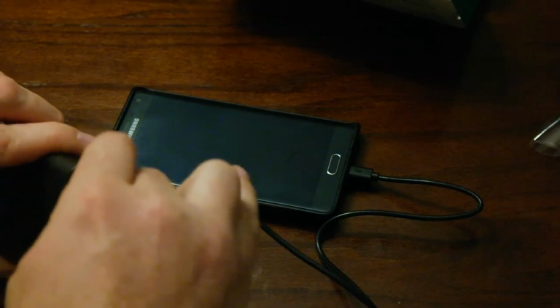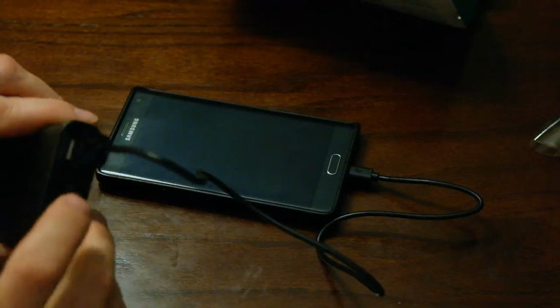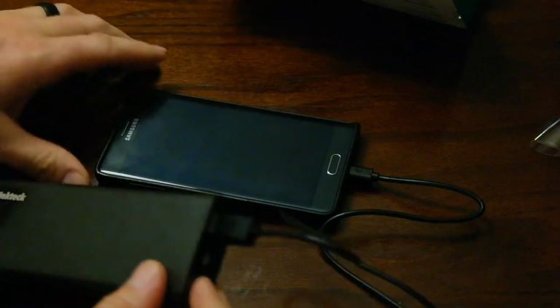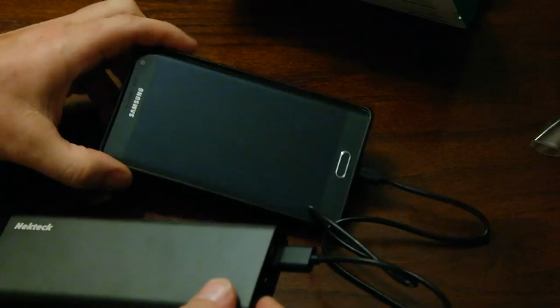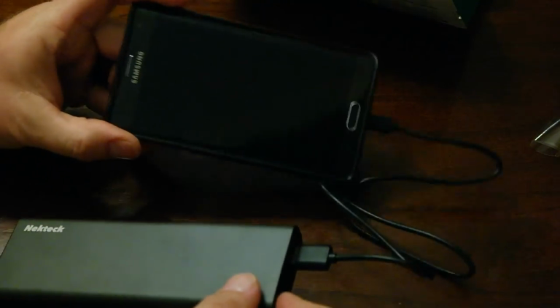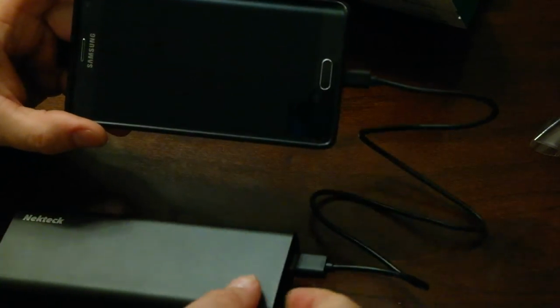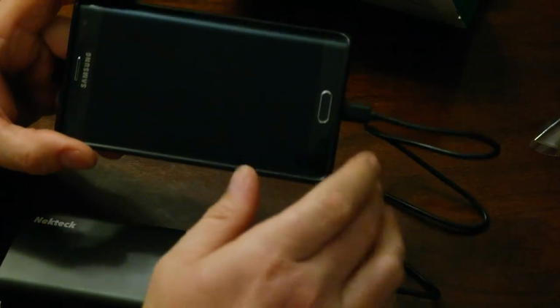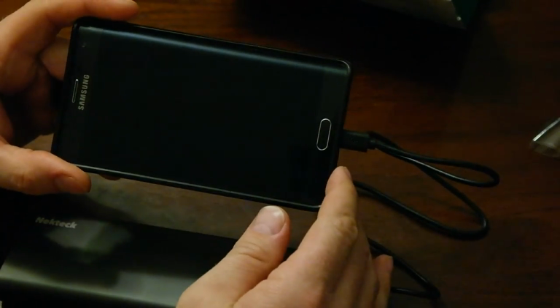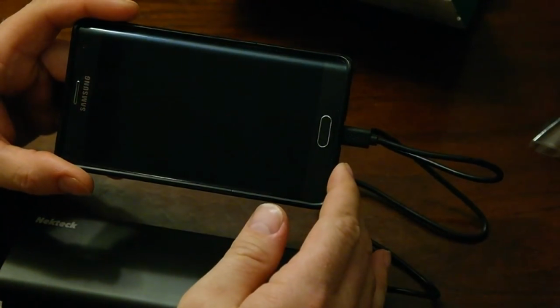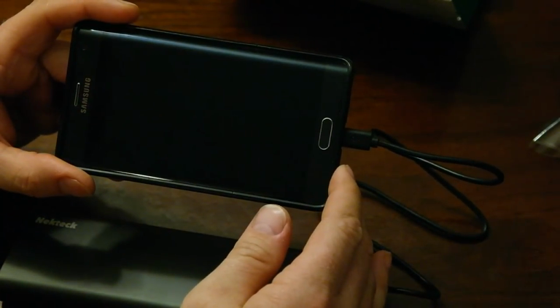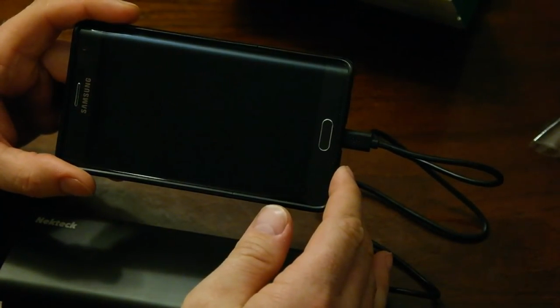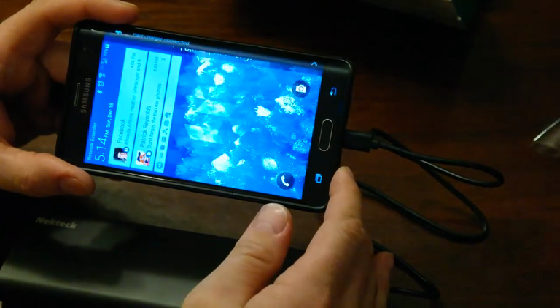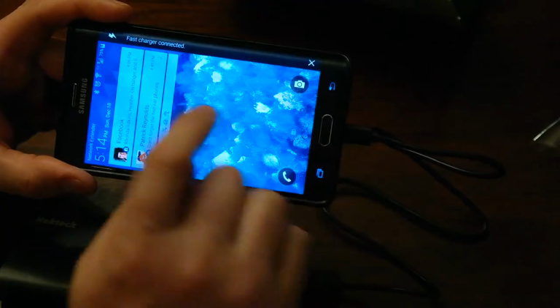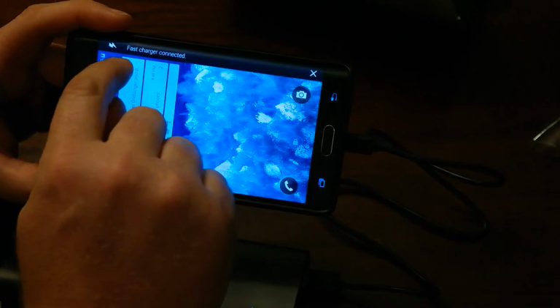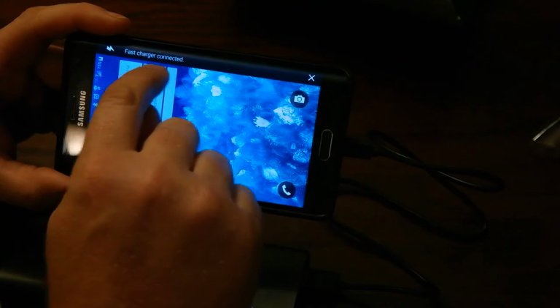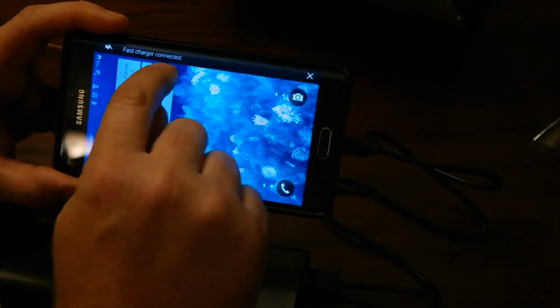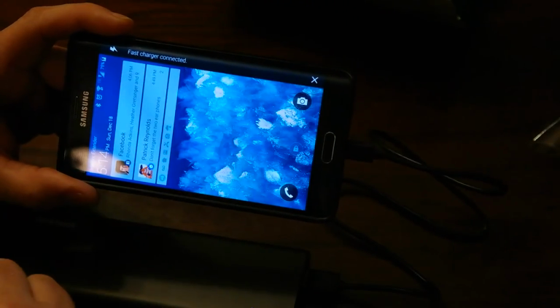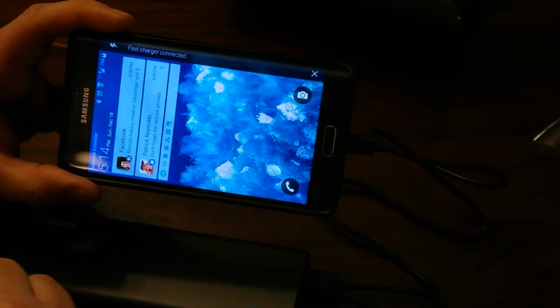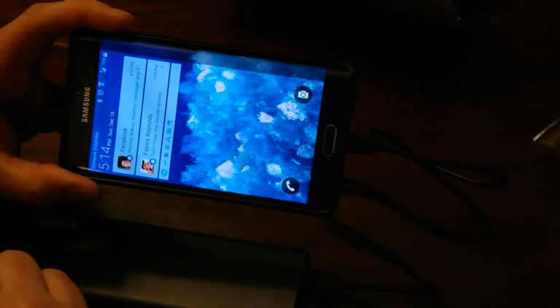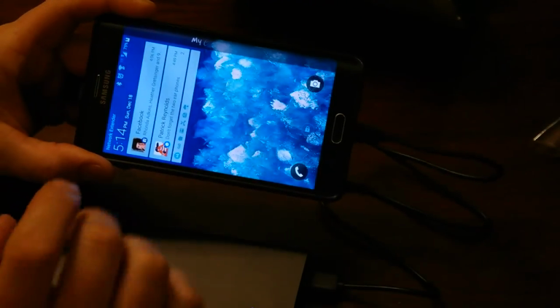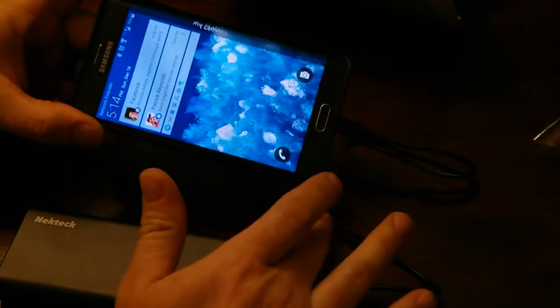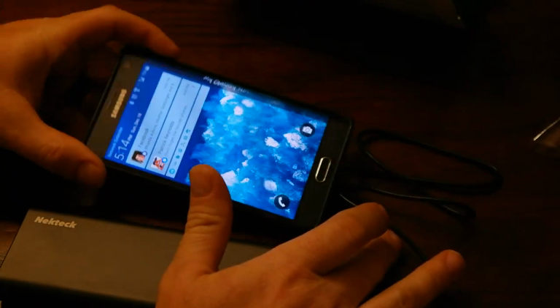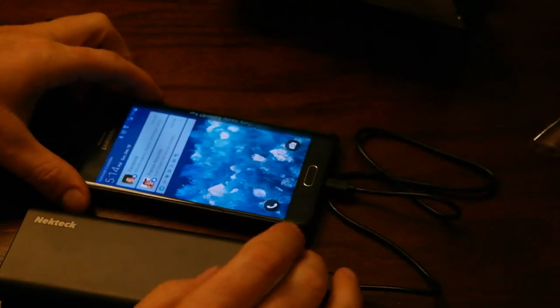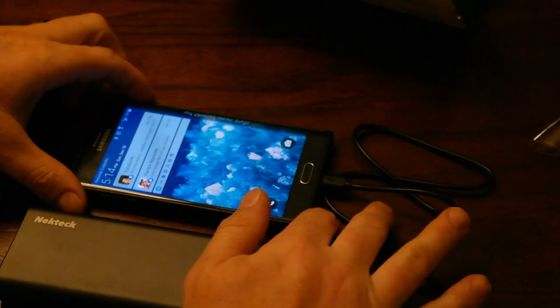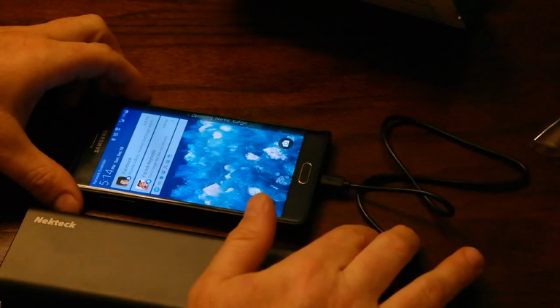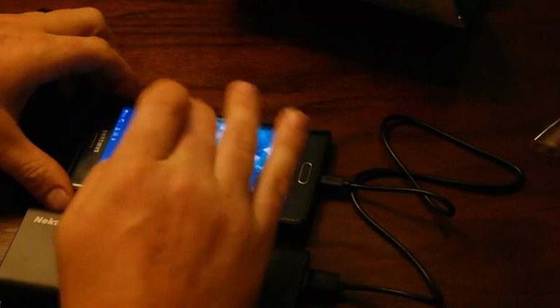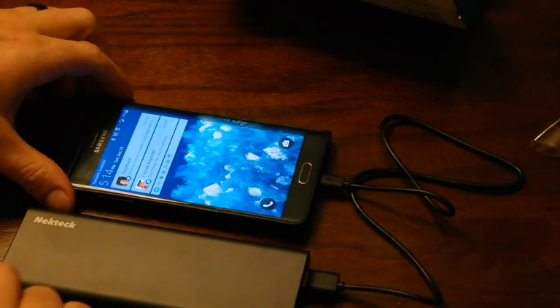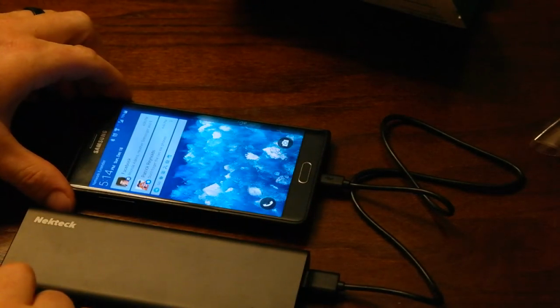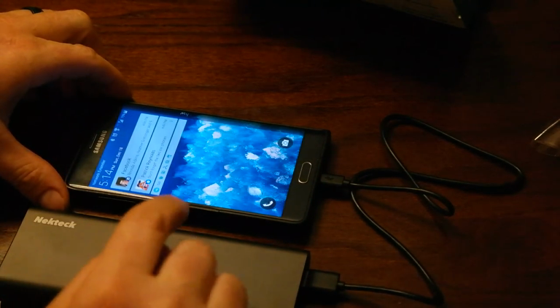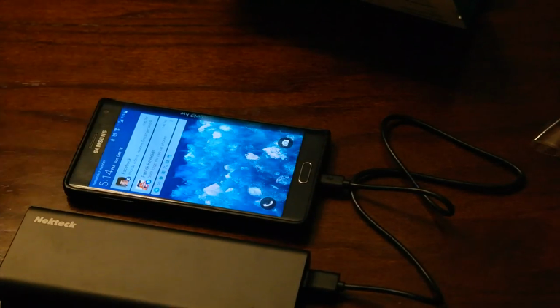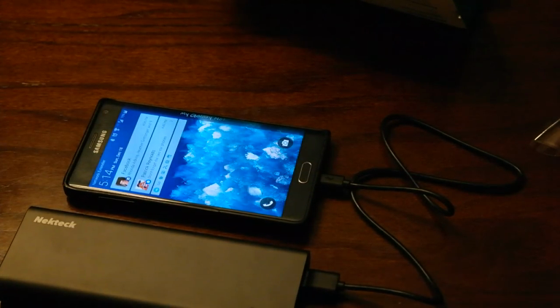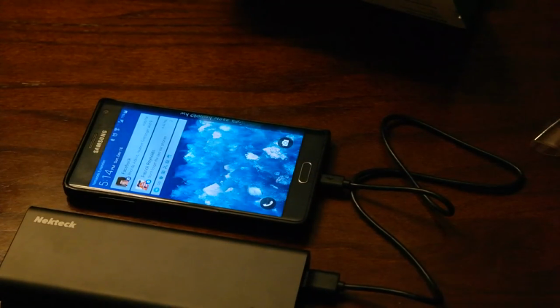We're plugged up. Power on — and it says fast charger connected. So that's how you can tell that the Qualcomm actually works: smart charging phone, fast charging battery.